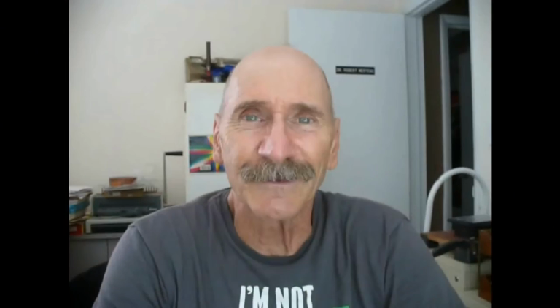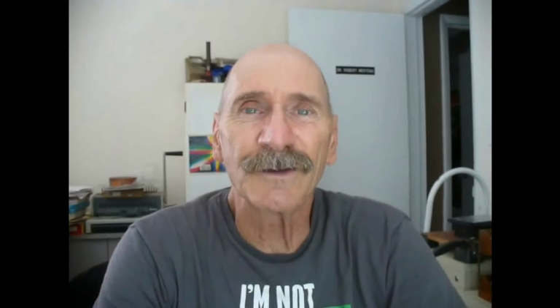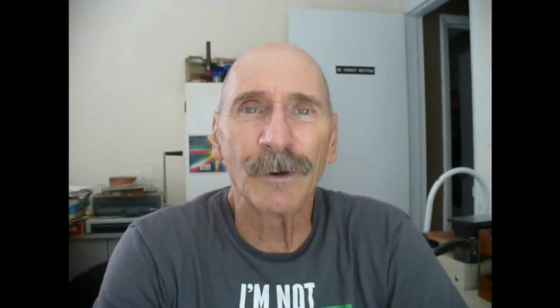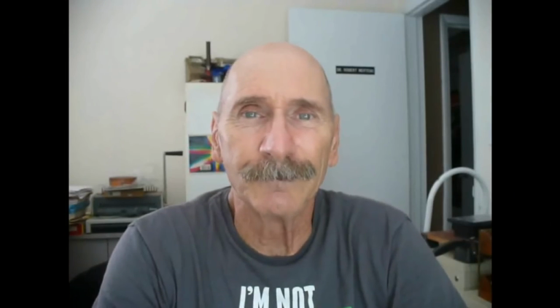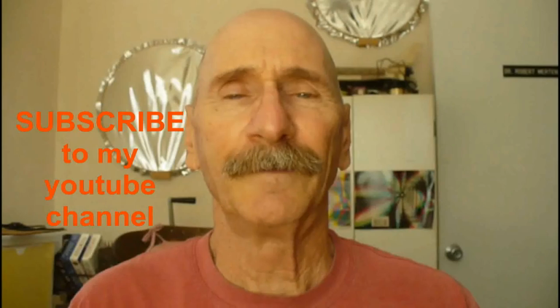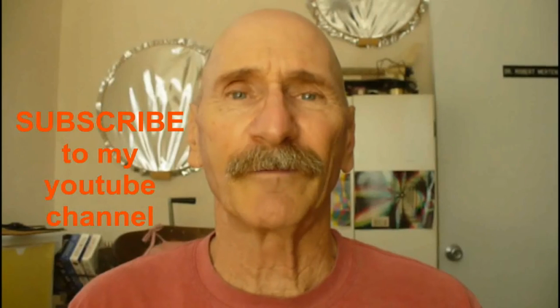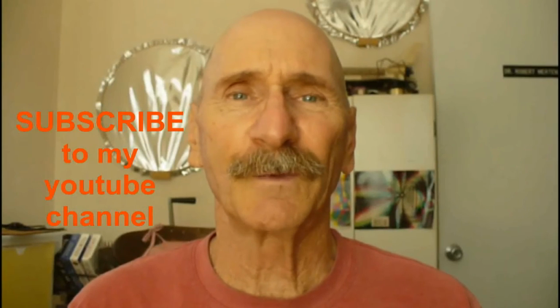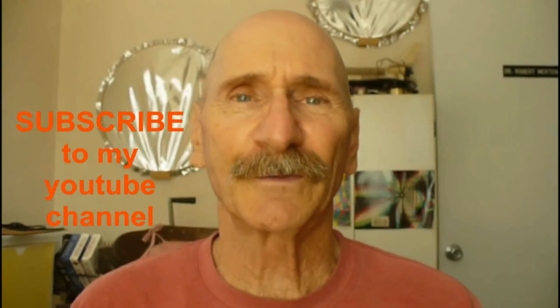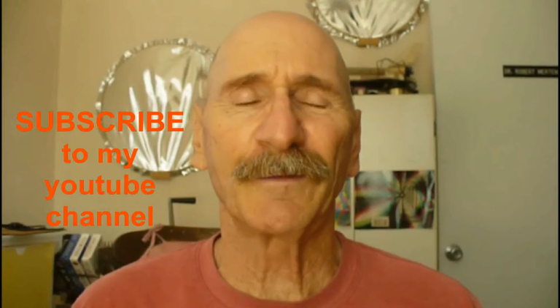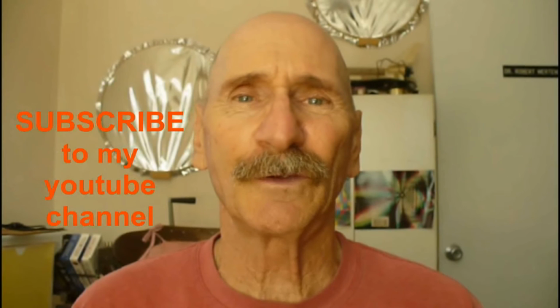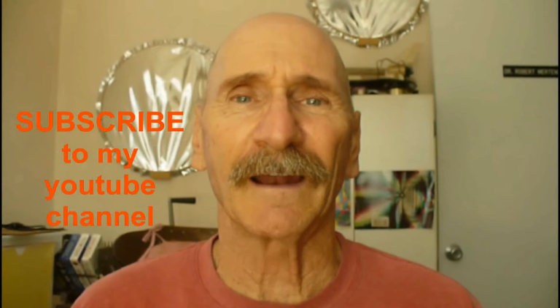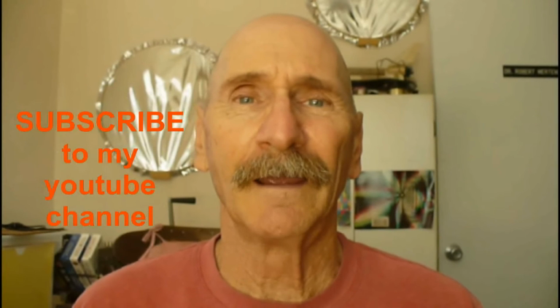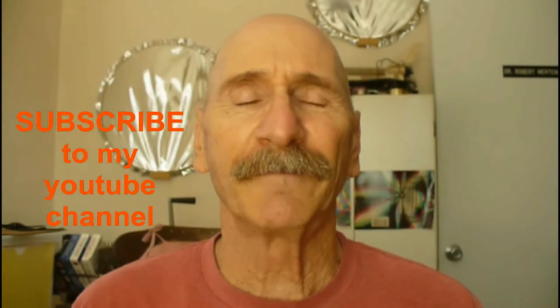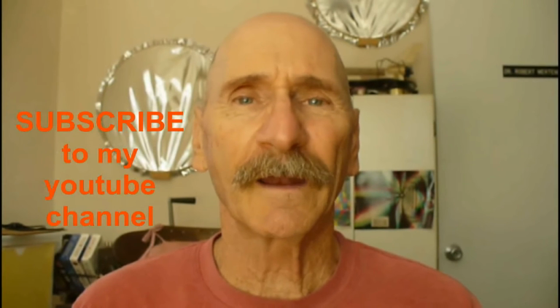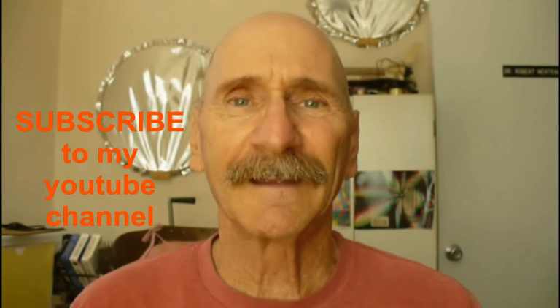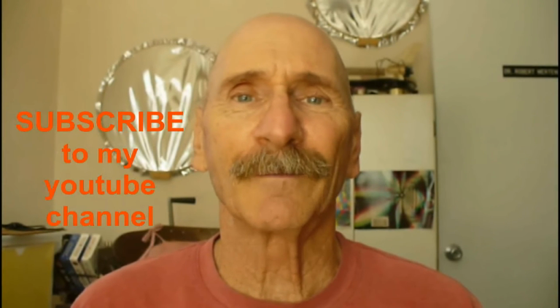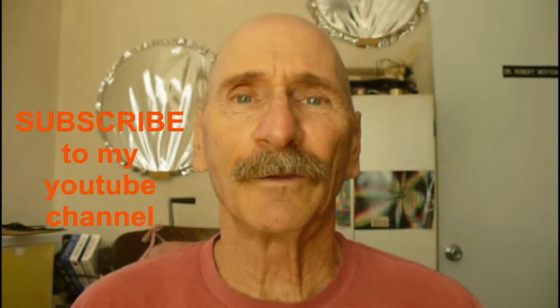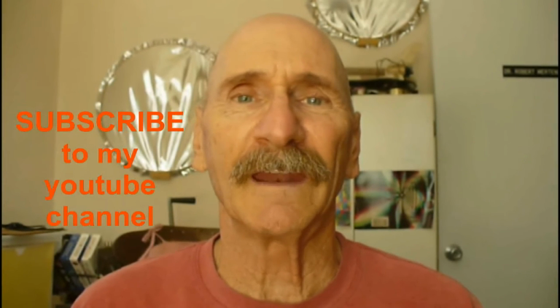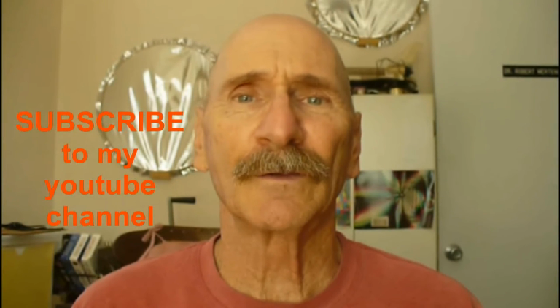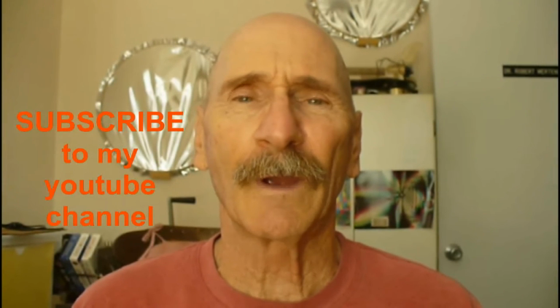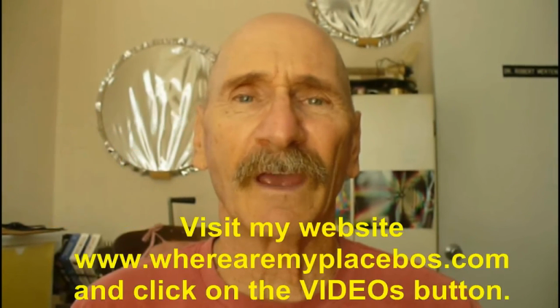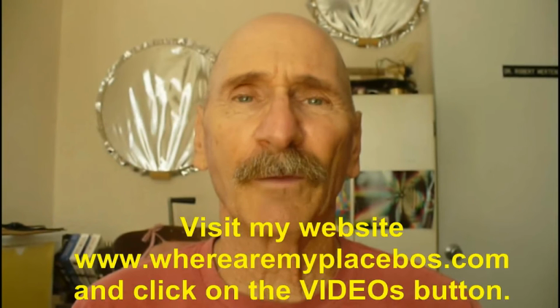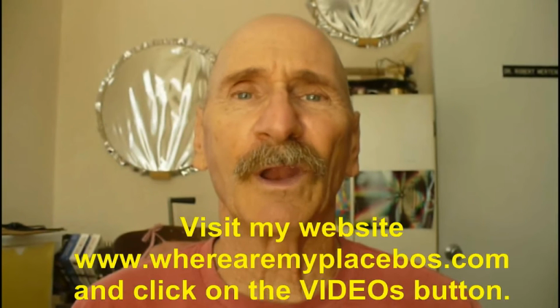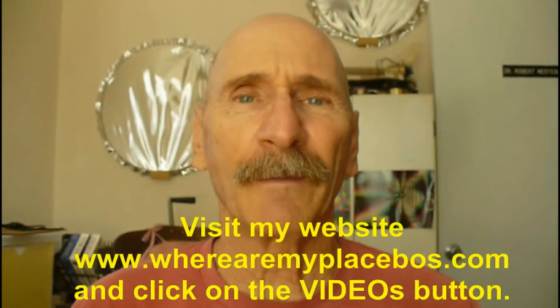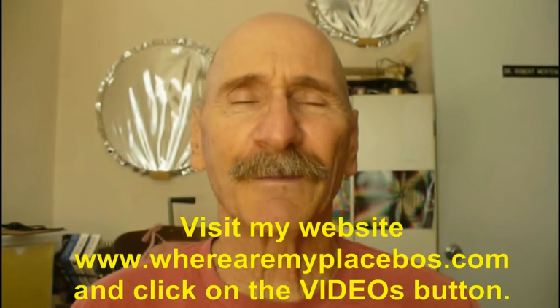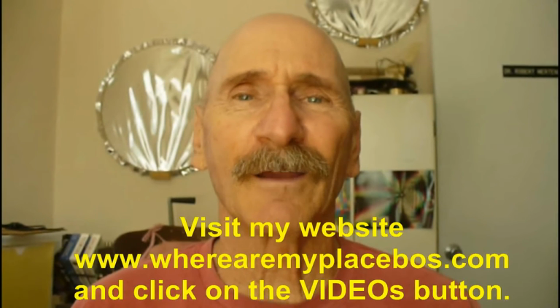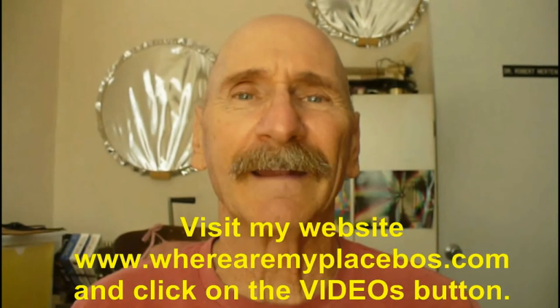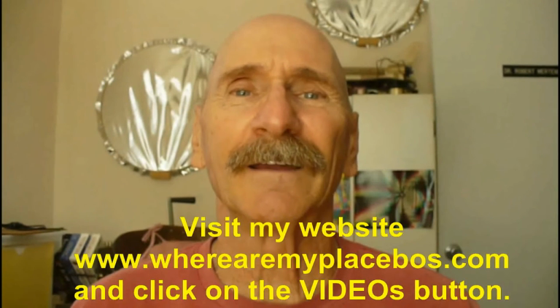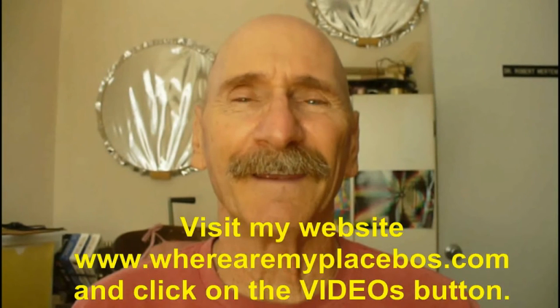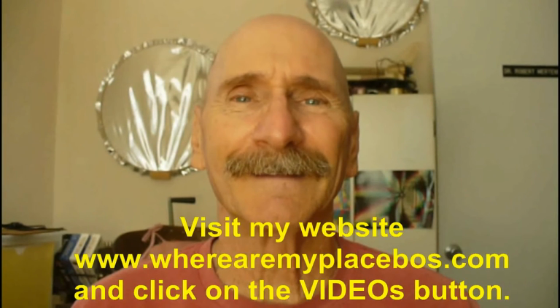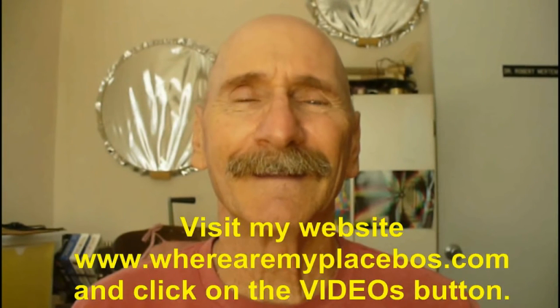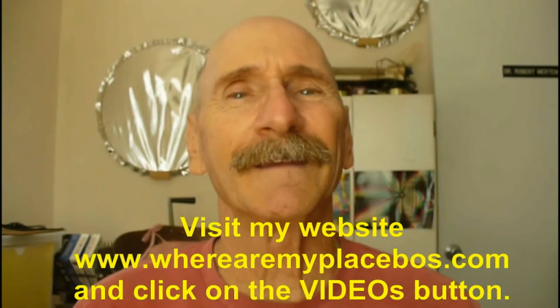Thanks for watching my program. If you like my videos, be sure and subscribe to my YouTube channel. And for an organized listing of my YouTube videos, go to my website www.whereammyplacebos.com and click on videos. Have a great day.